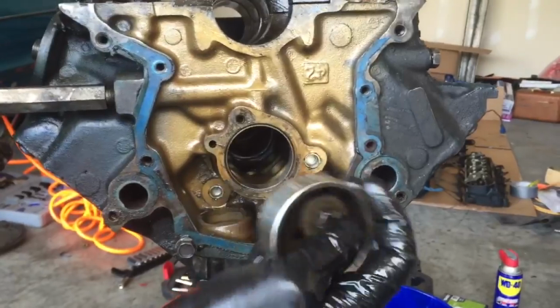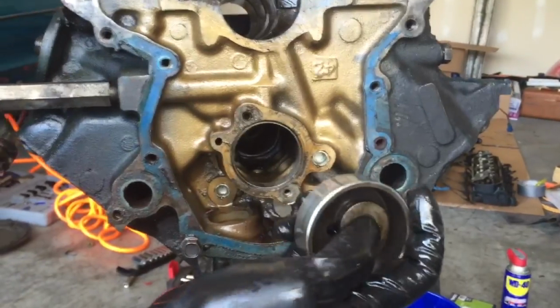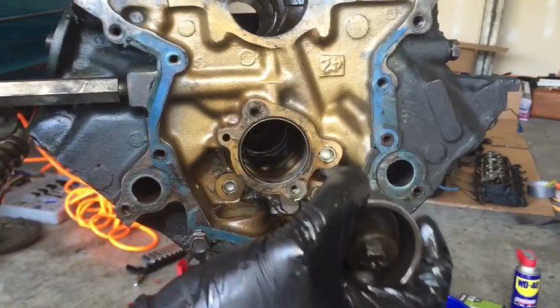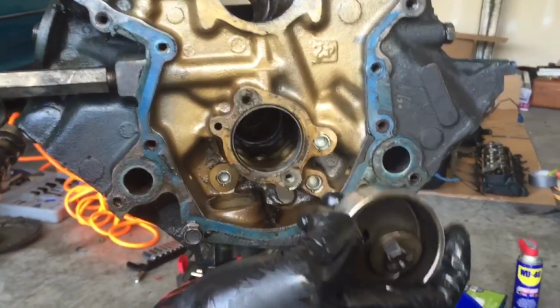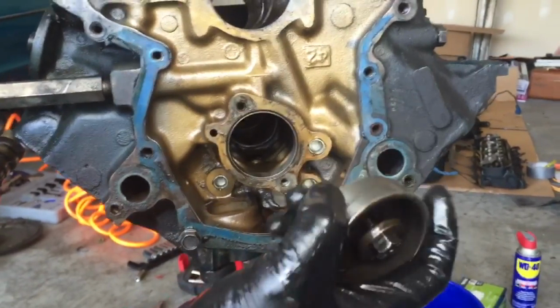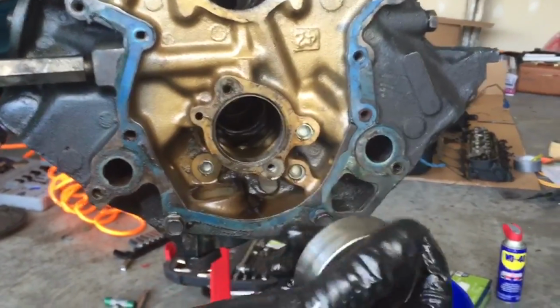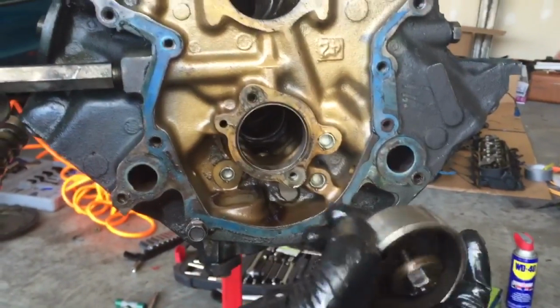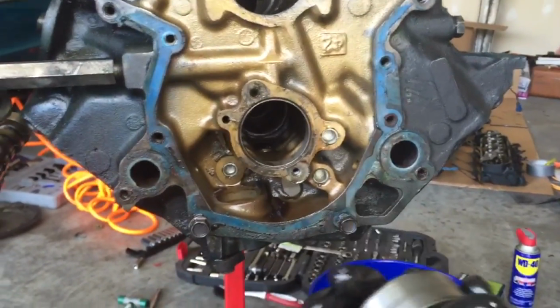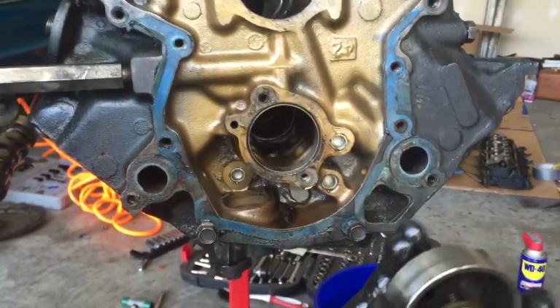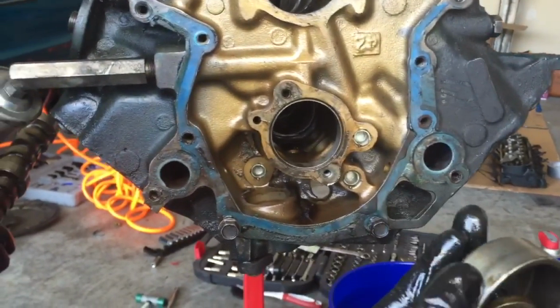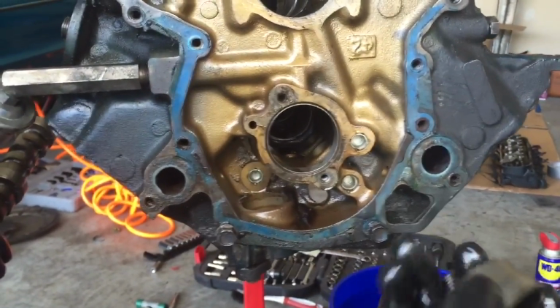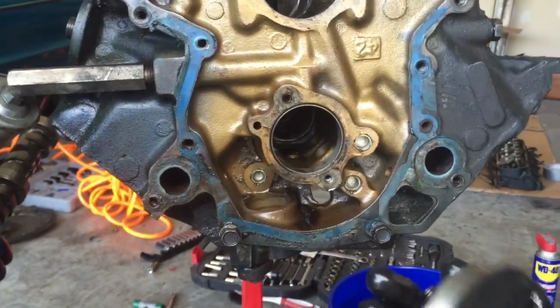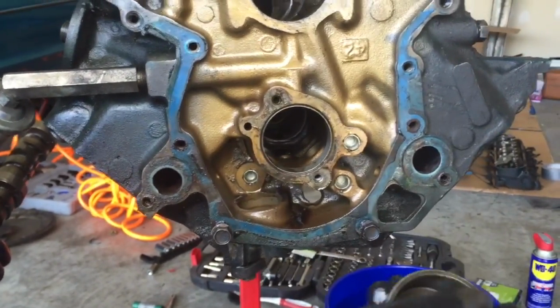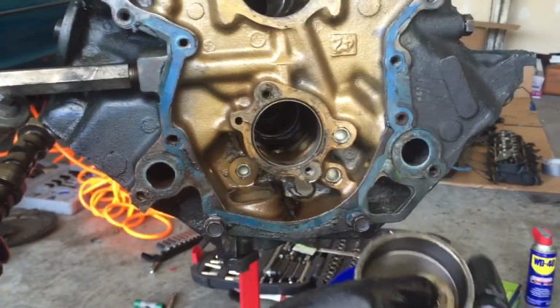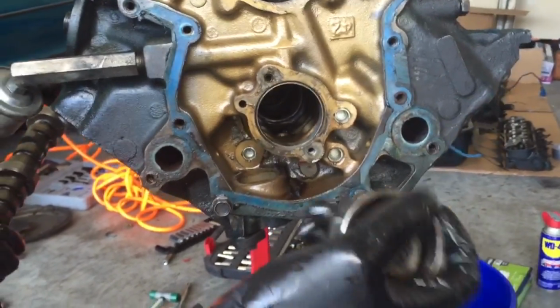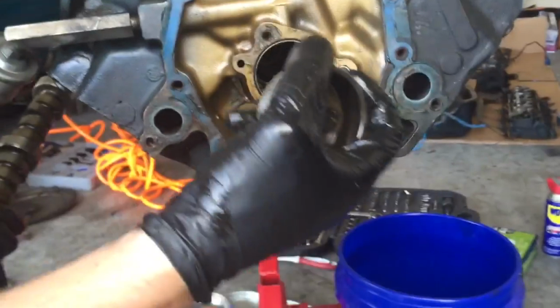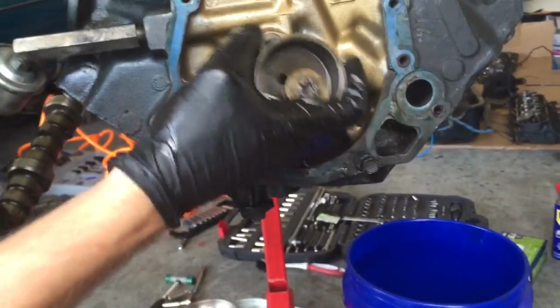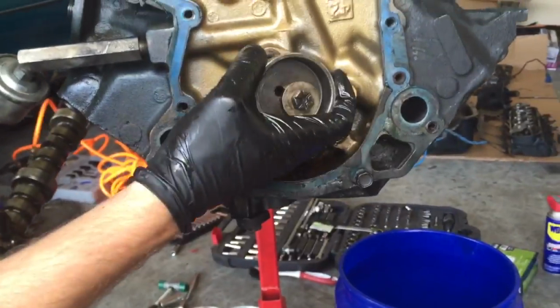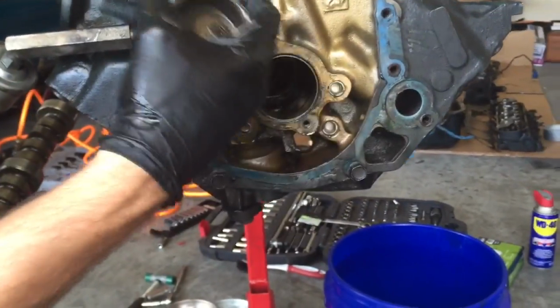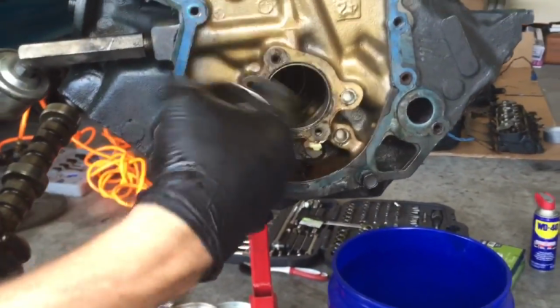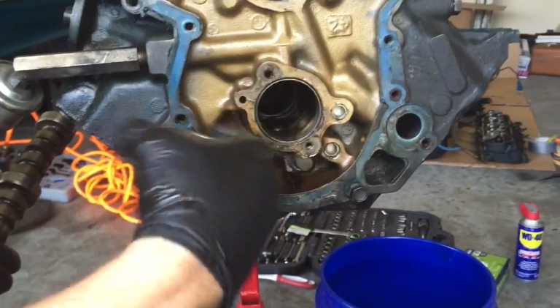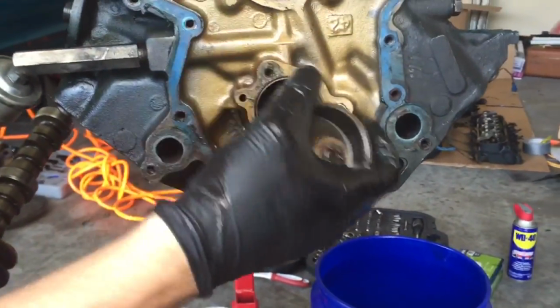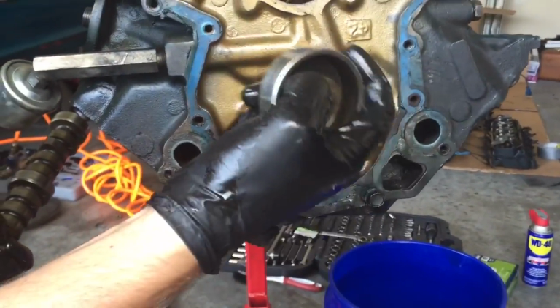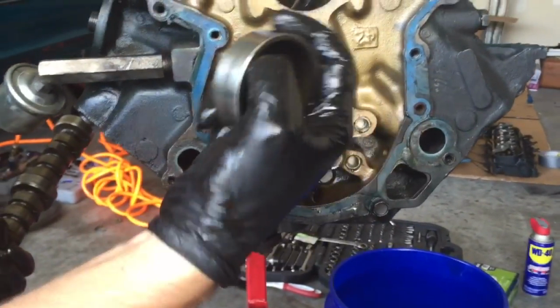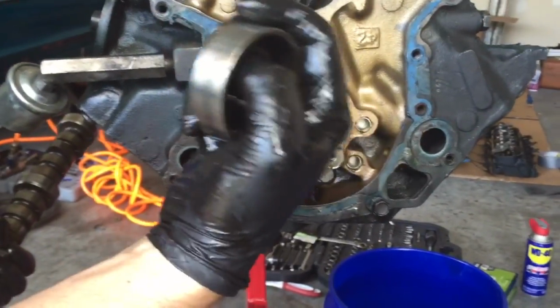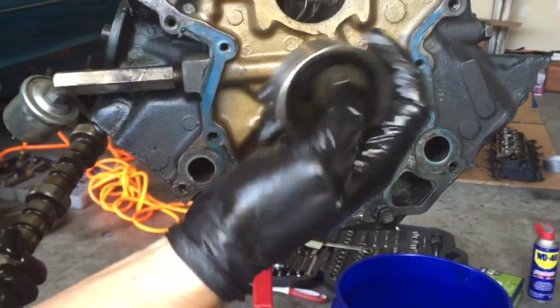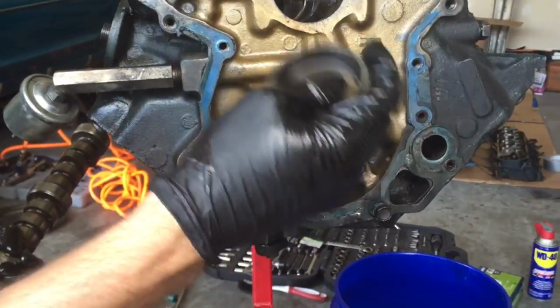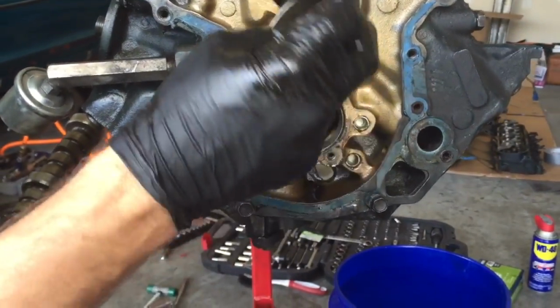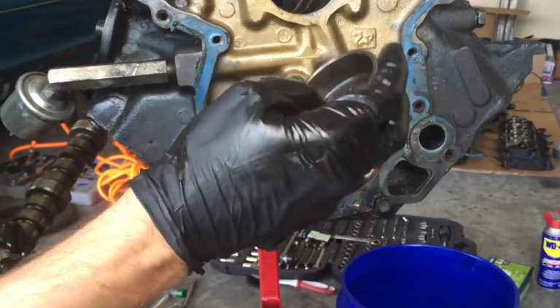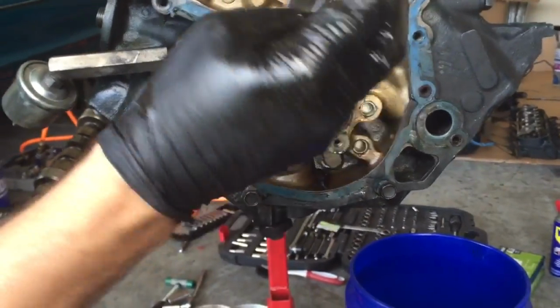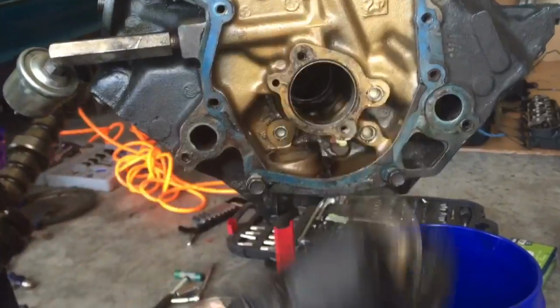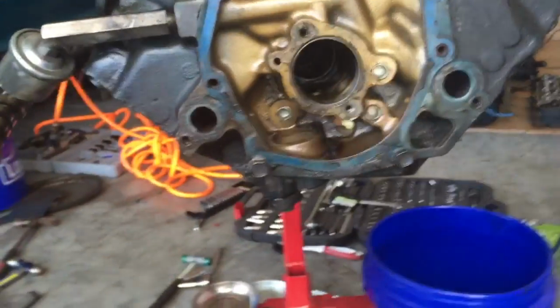Go ahead and inspect it. Mine's pretty good — it just has some minor scratches, it's not deeply grooved. And if this was grooved inside the water pump accessory, it would obviously have issues too. So this looks pretty good. You're going to take that off.